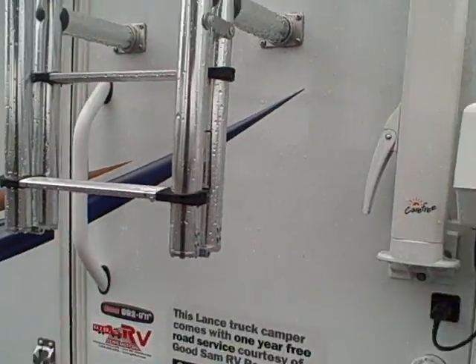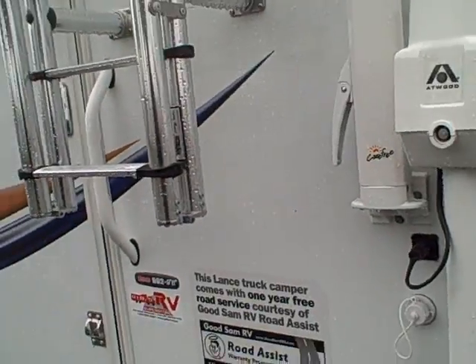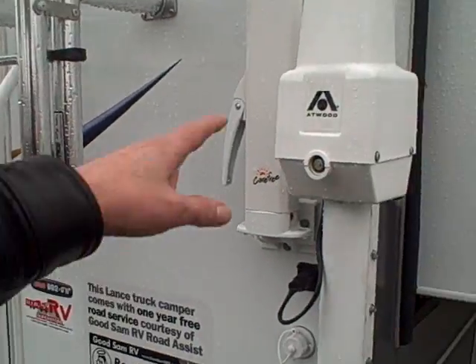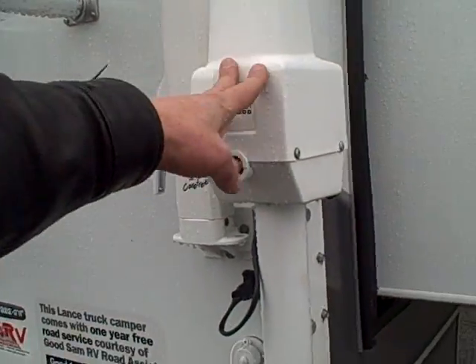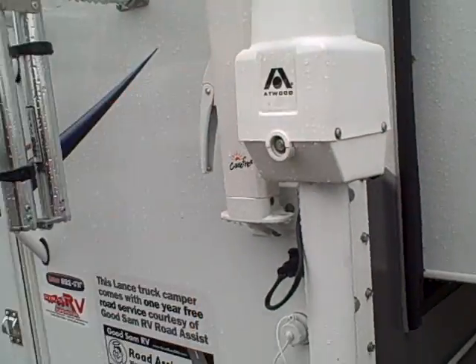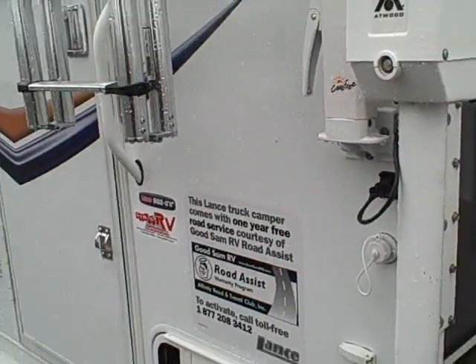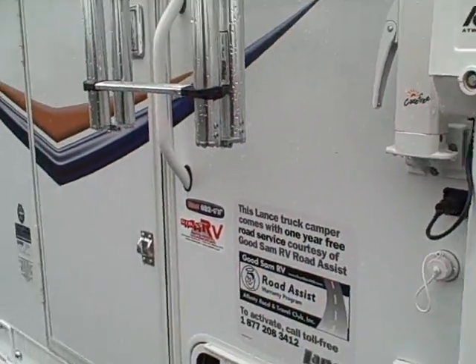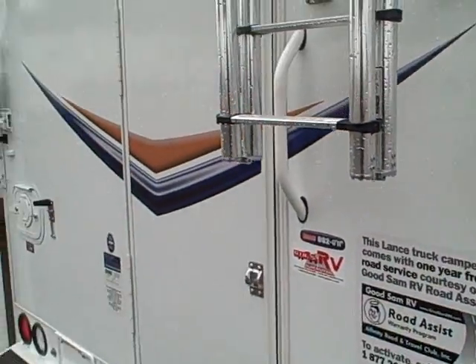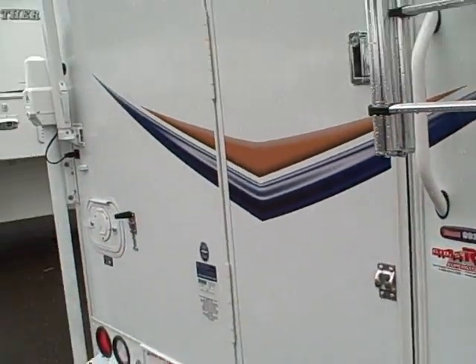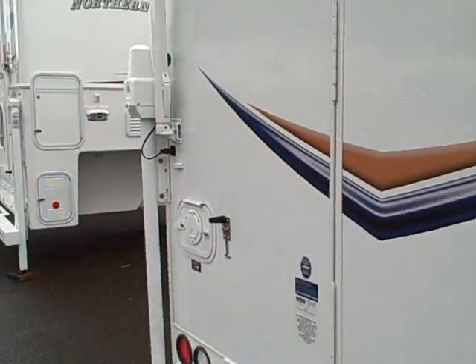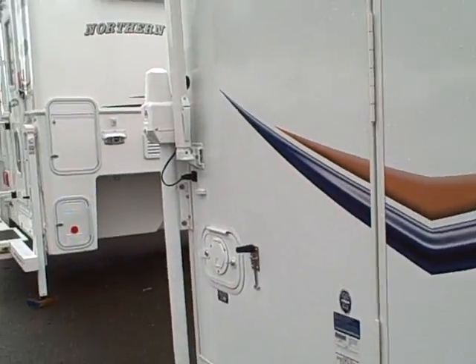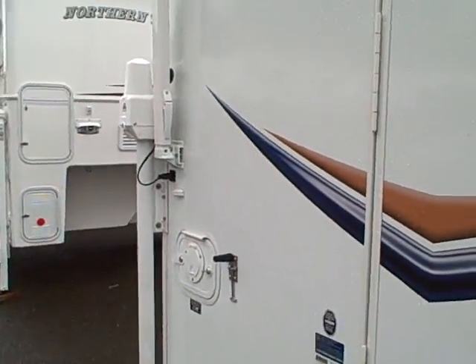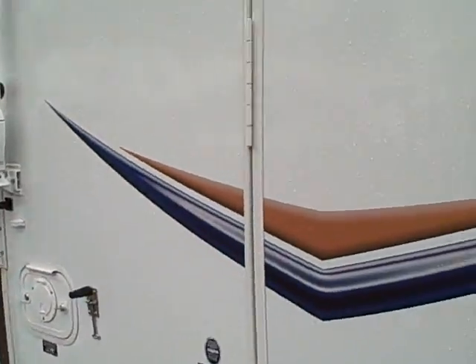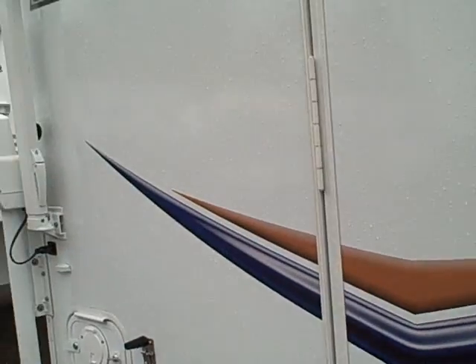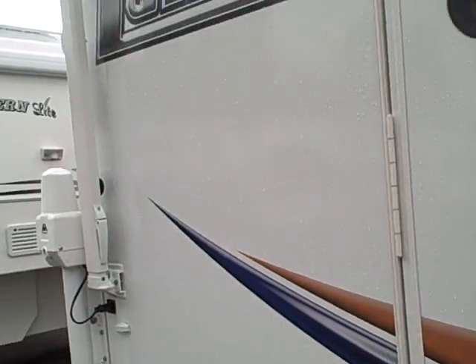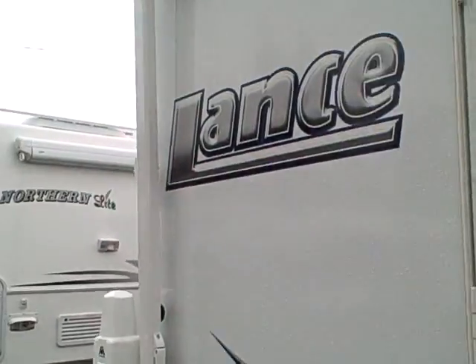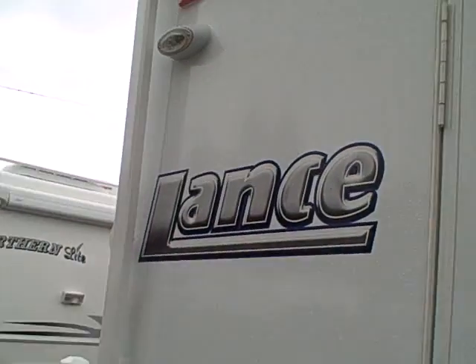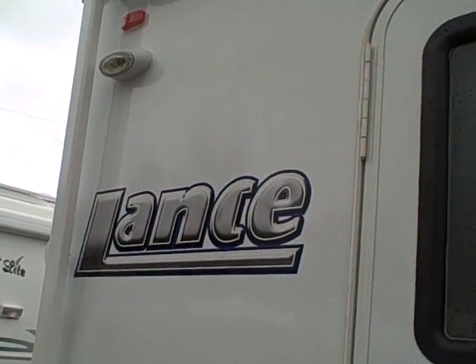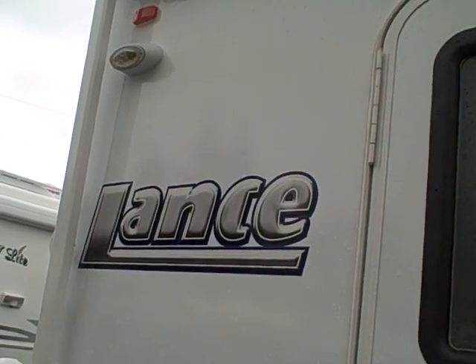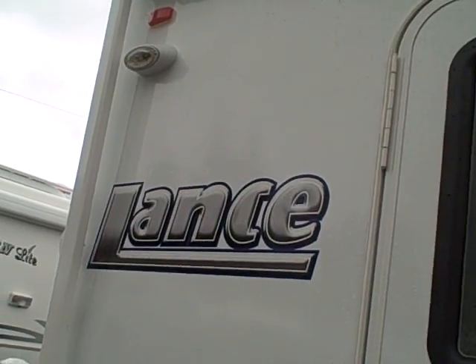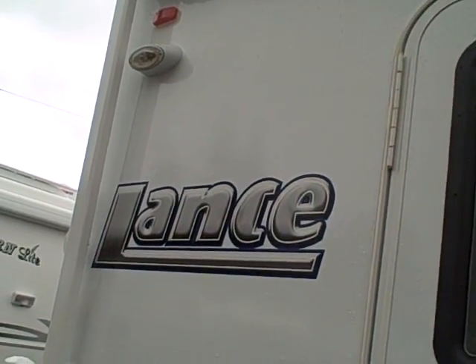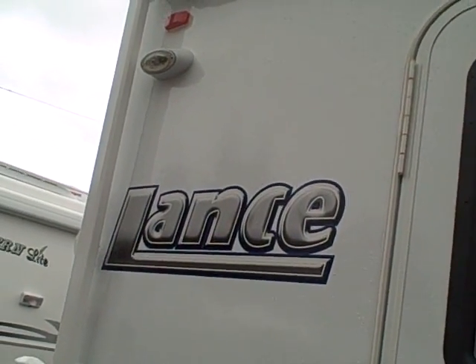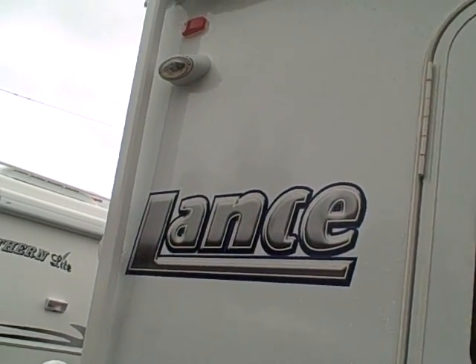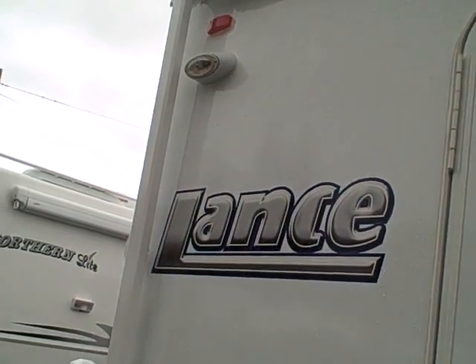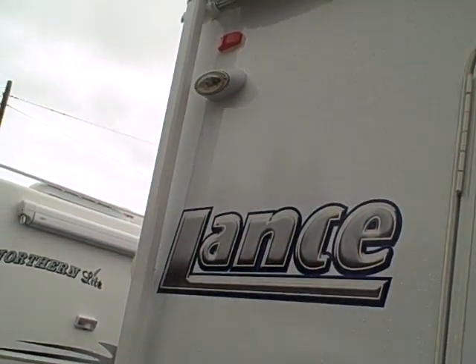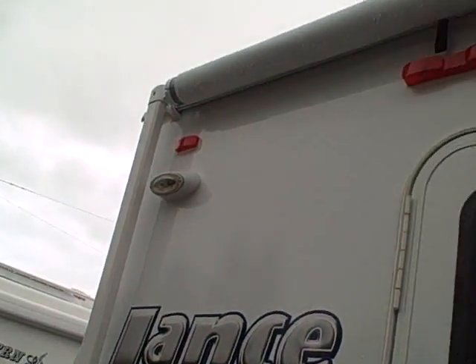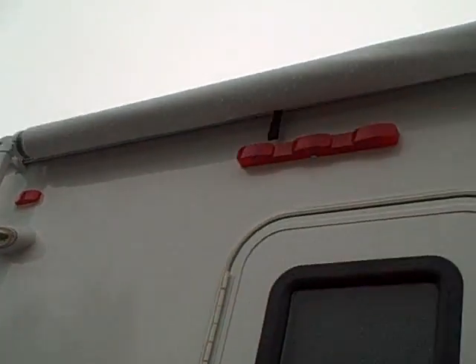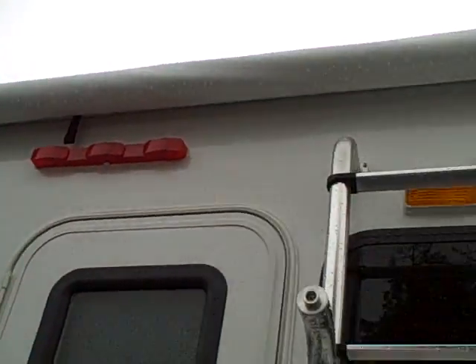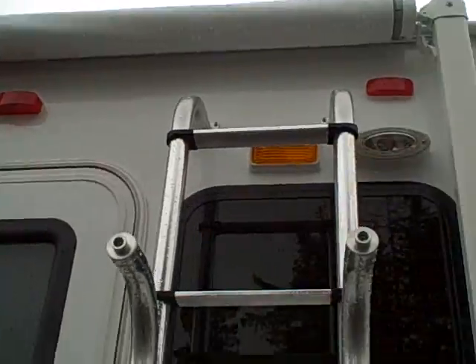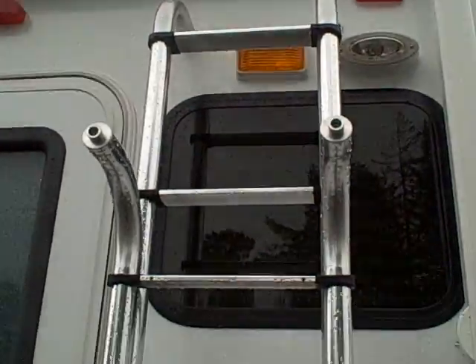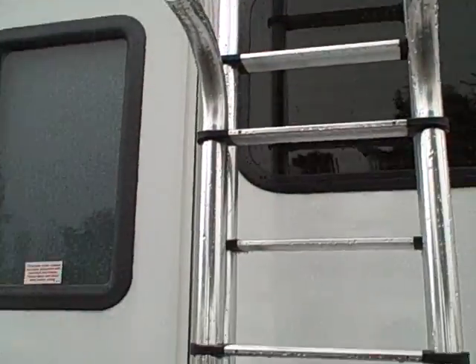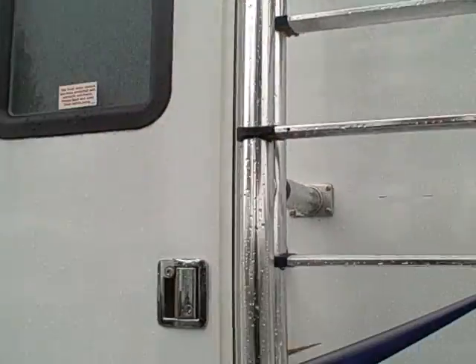We've got electric jacks all the way around with a wireless remote. New decals are solar resistant — not going to fade out like you've seen on some of the older ones. There's also a big awning across the top back here.